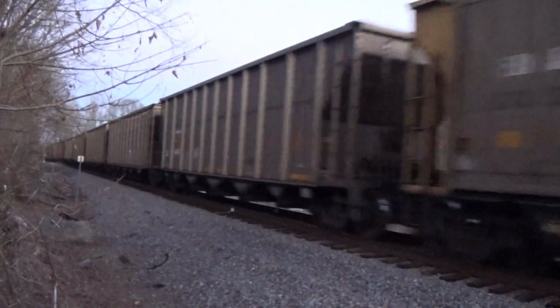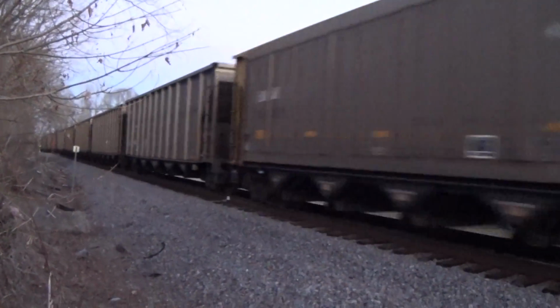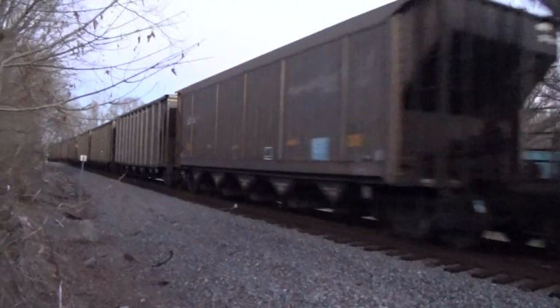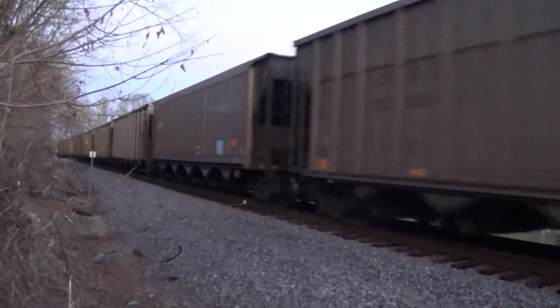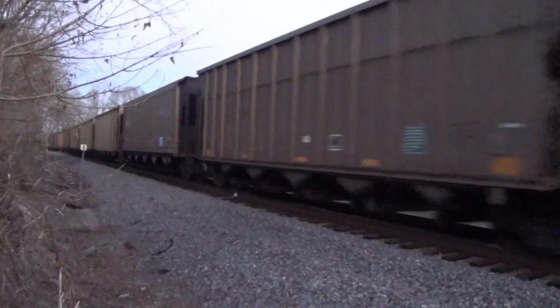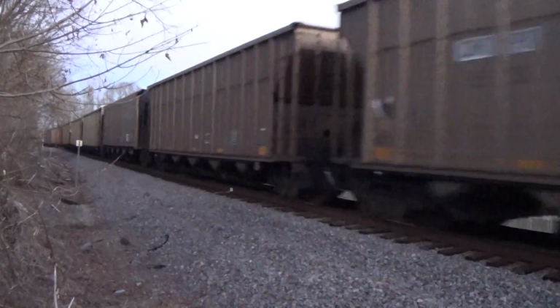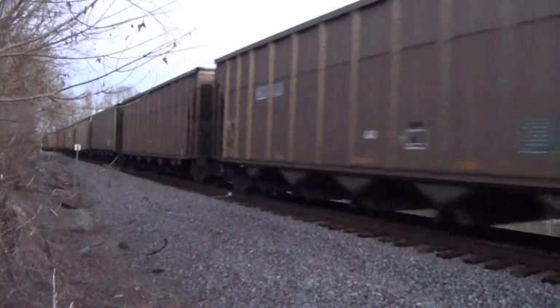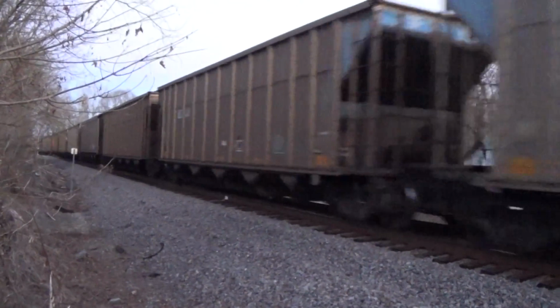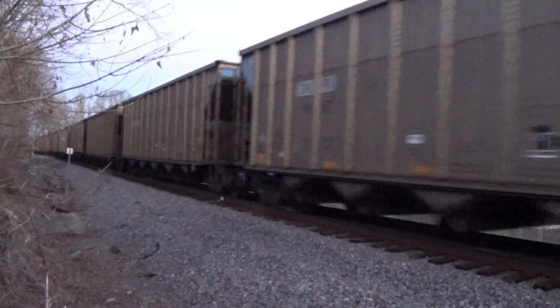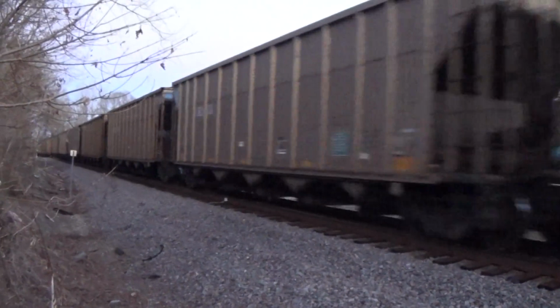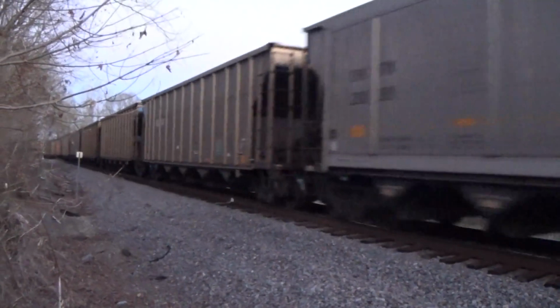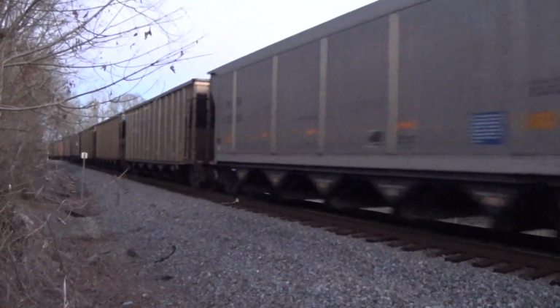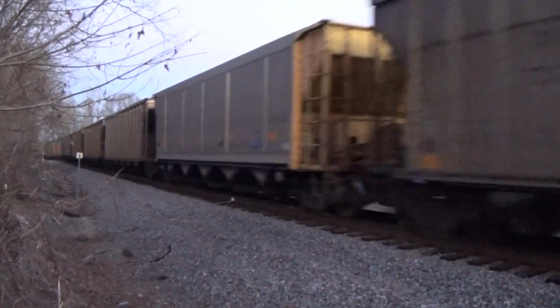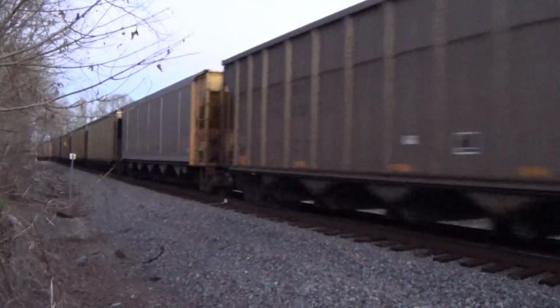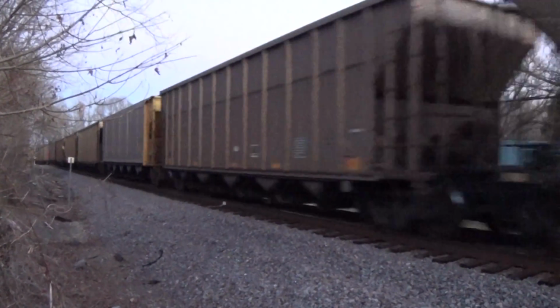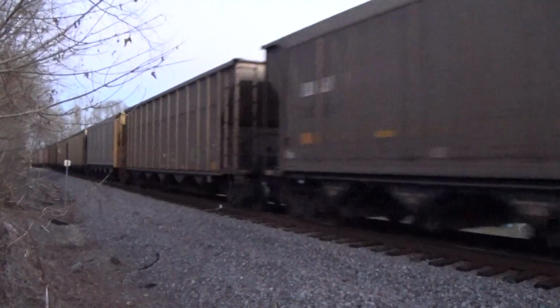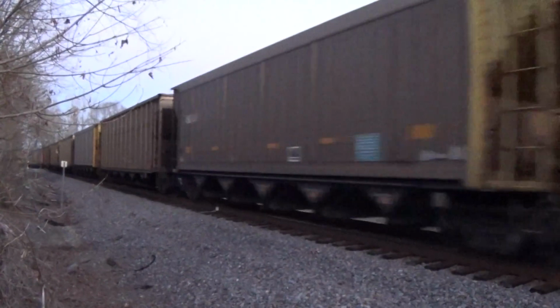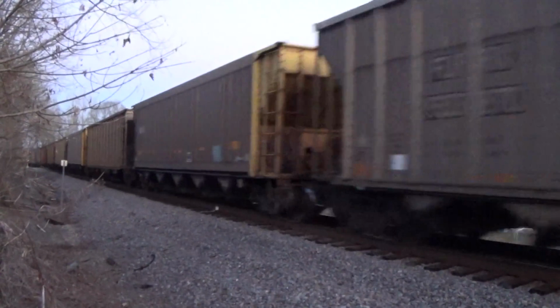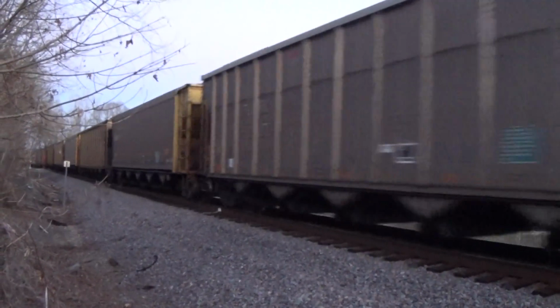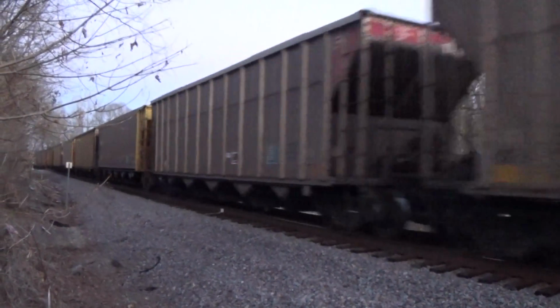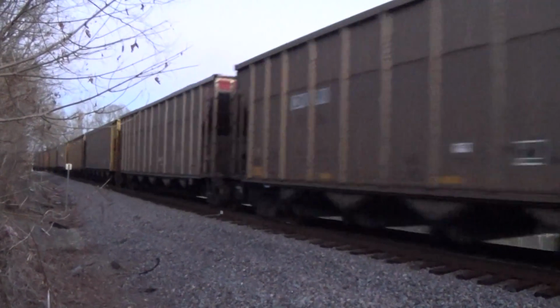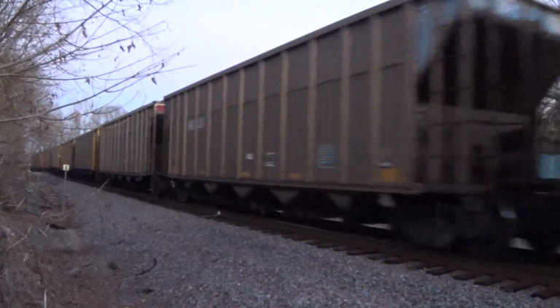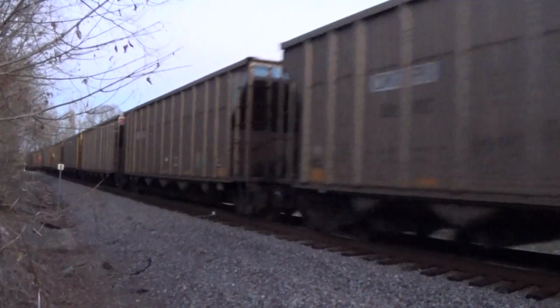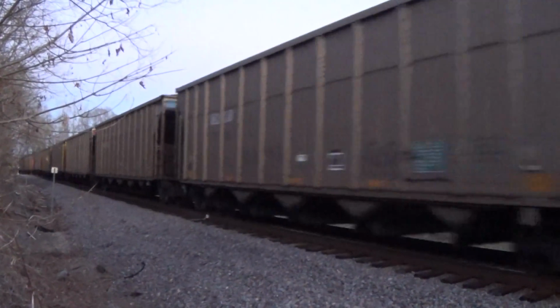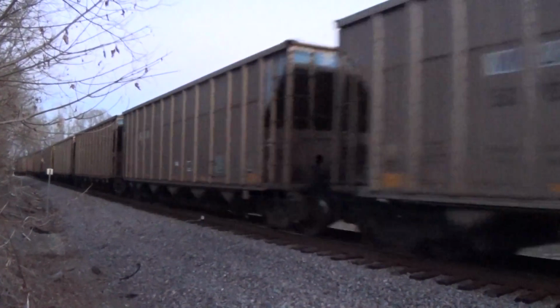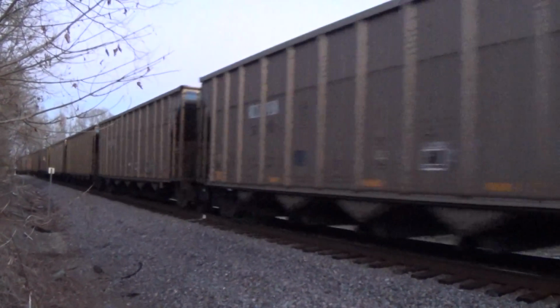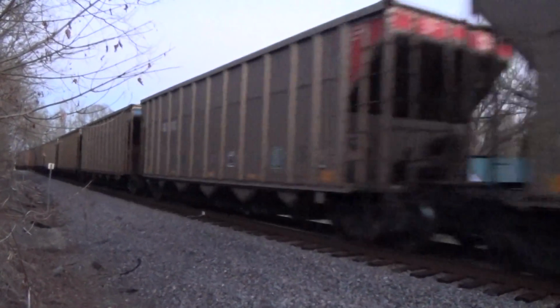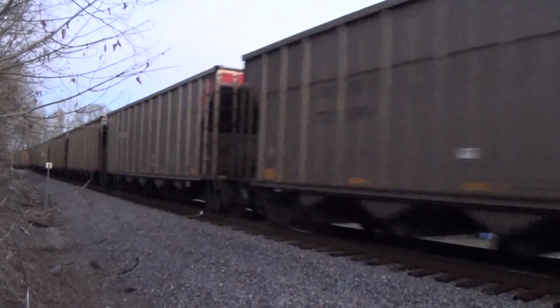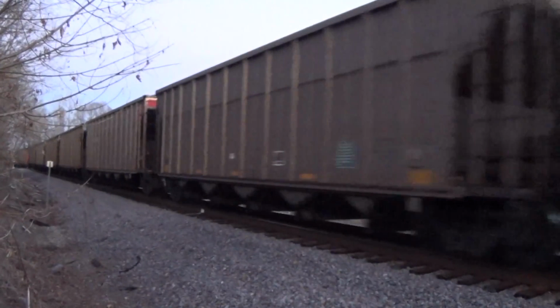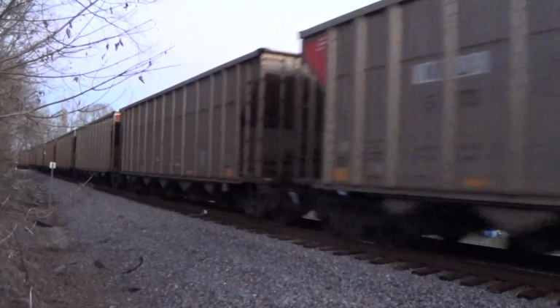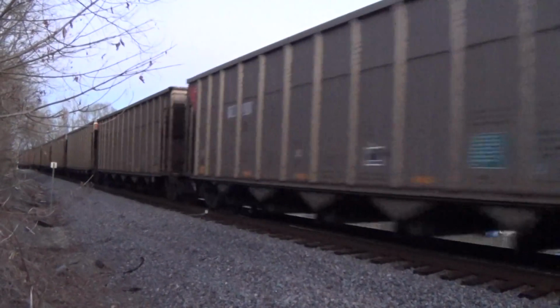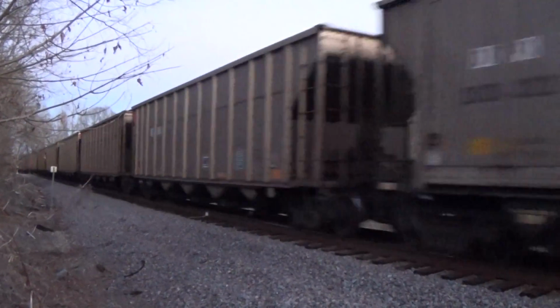Coal train of some sort. Only one engine. And it is loaded.